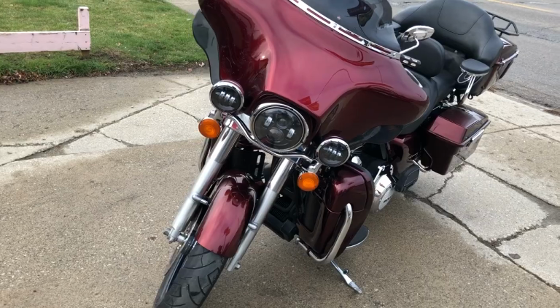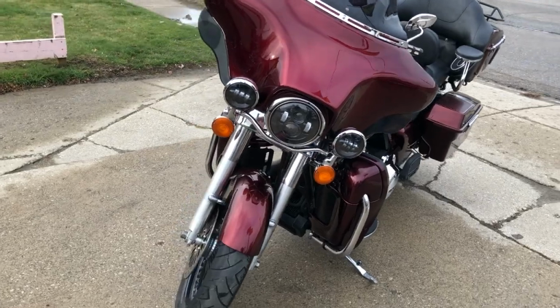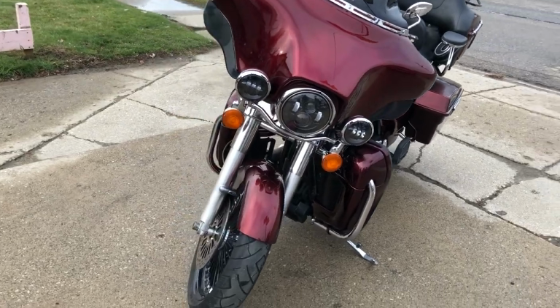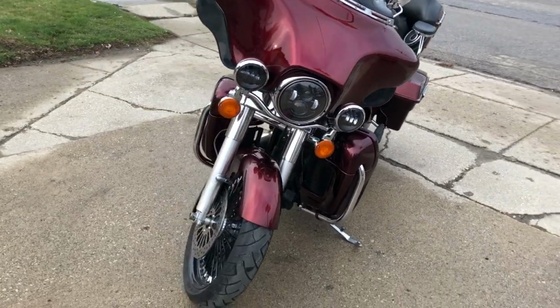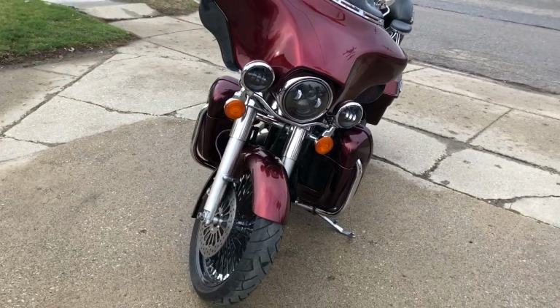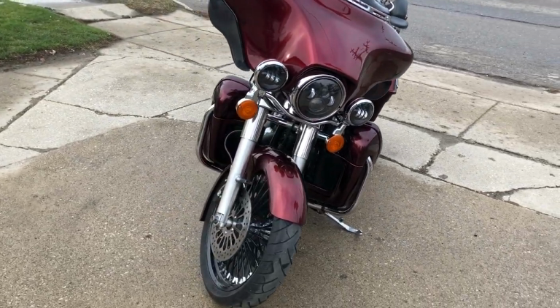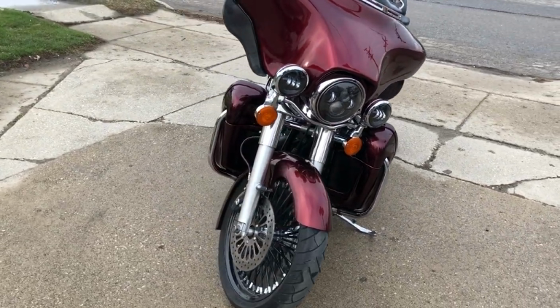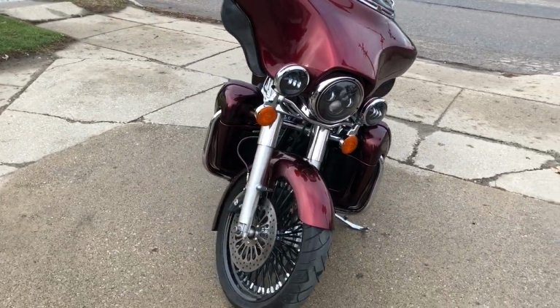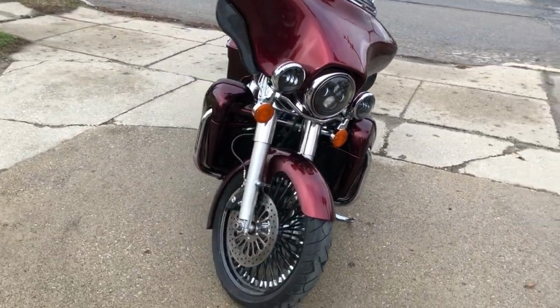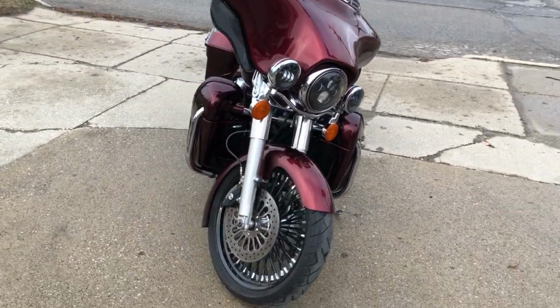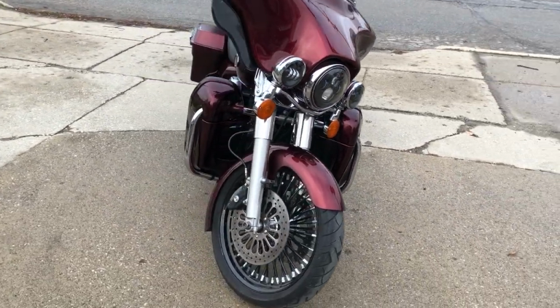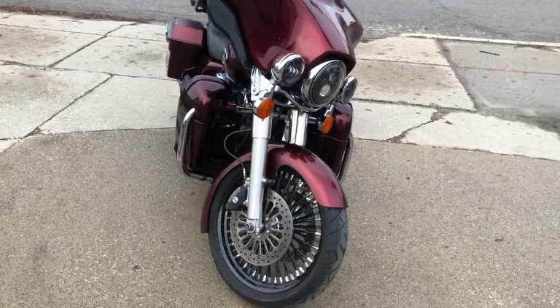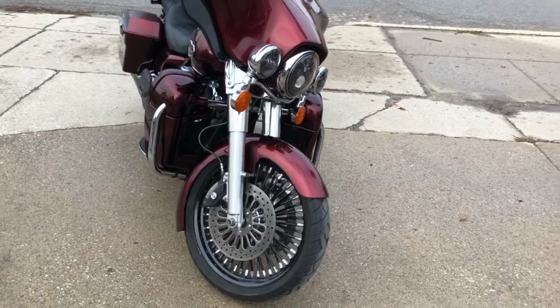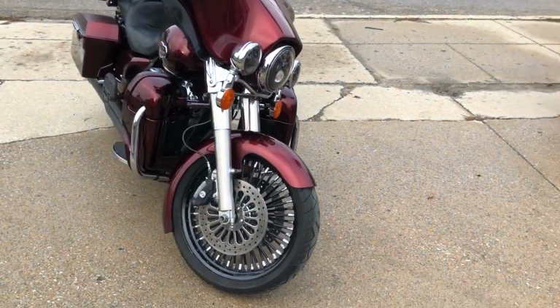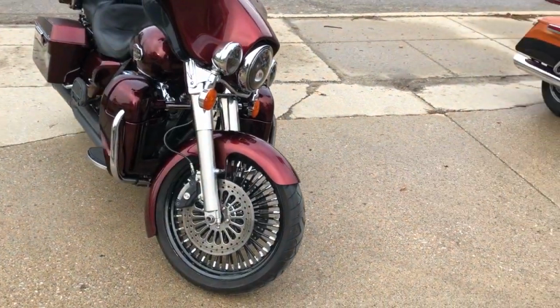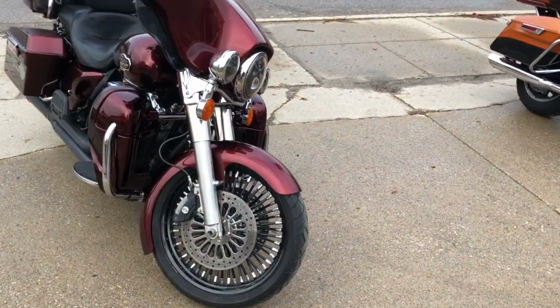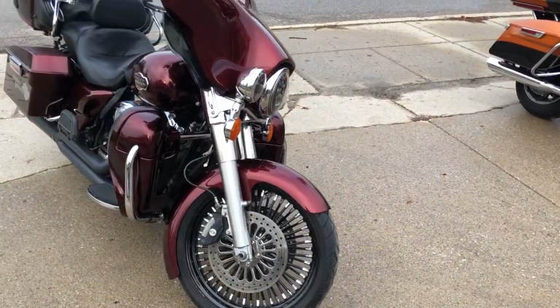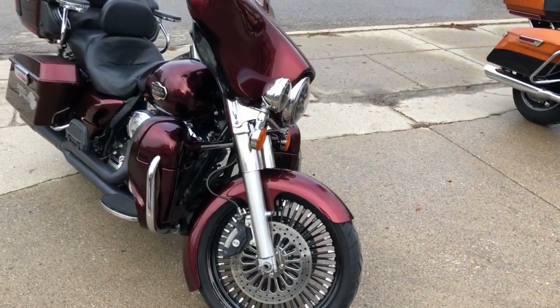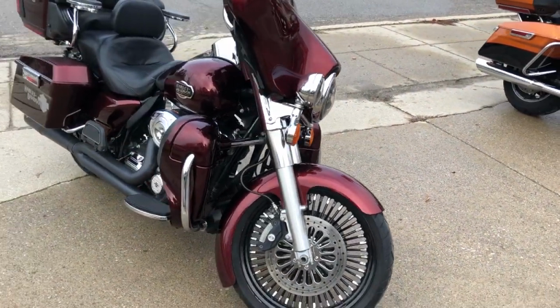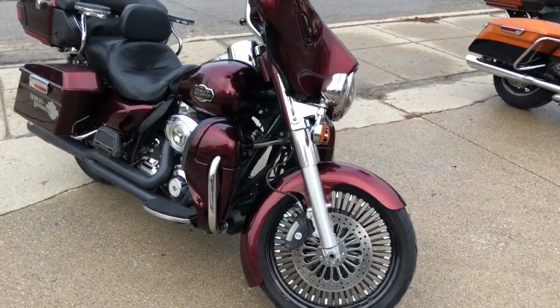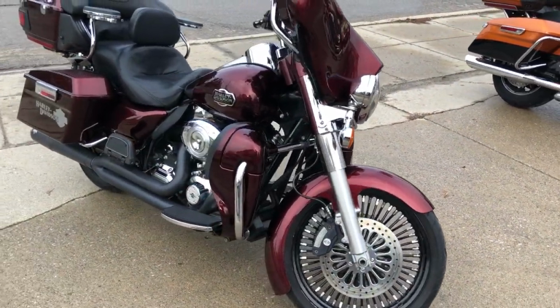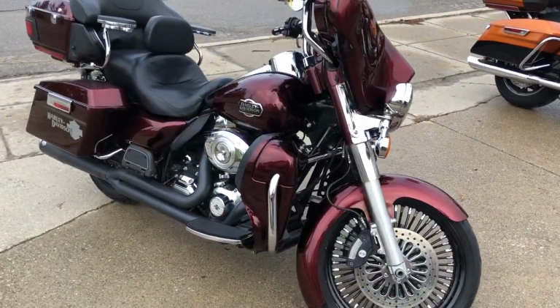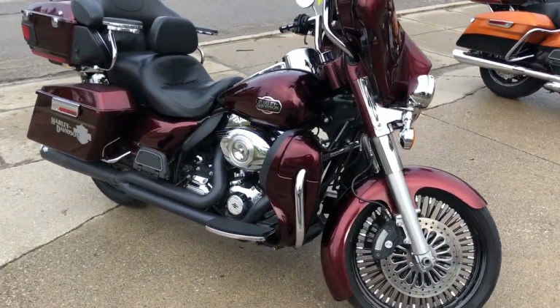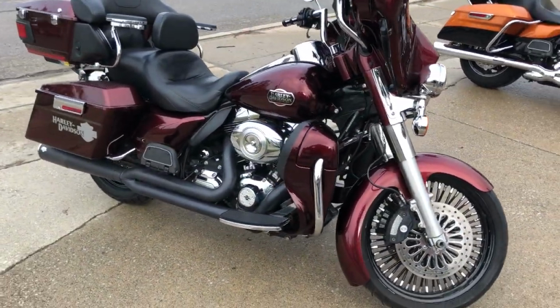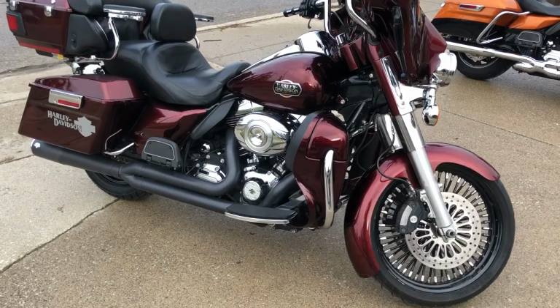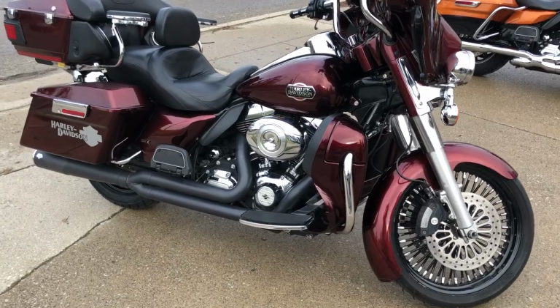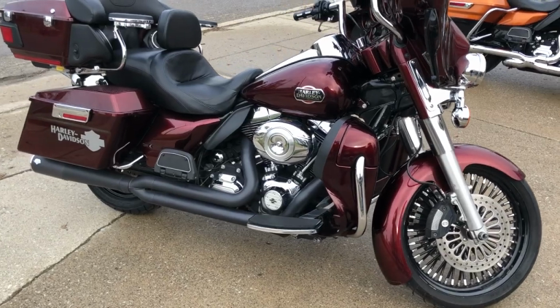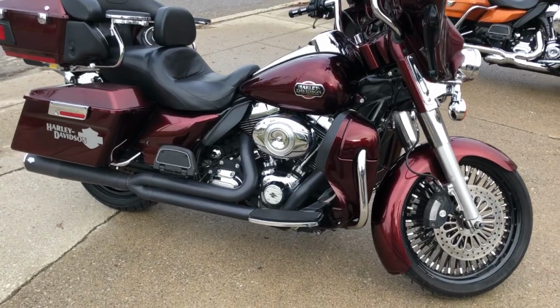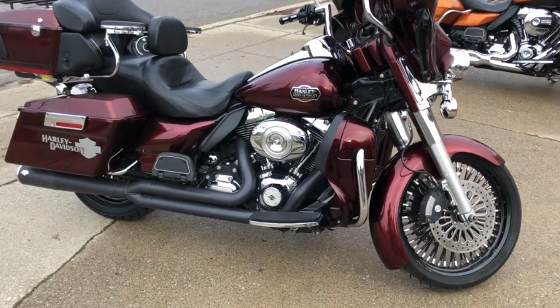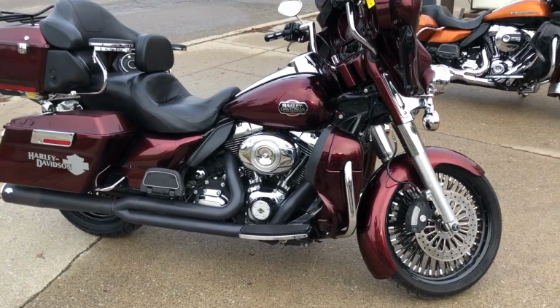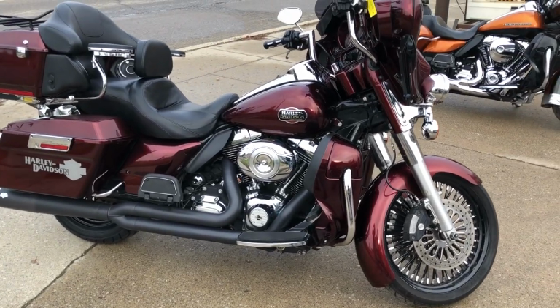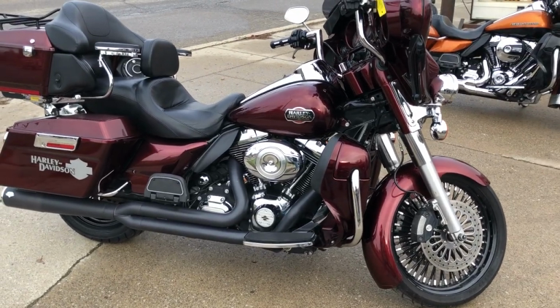This is the one. You can view this Harley or over 300 other used Harleys at ApprovalPowerSports.com, or give us a call at 810-648-9511.